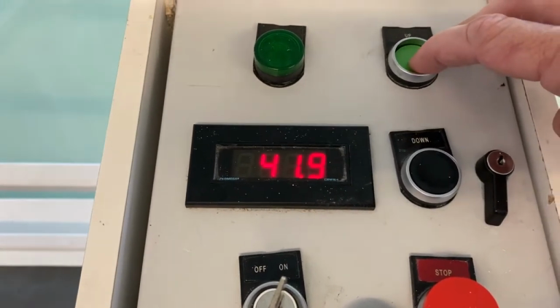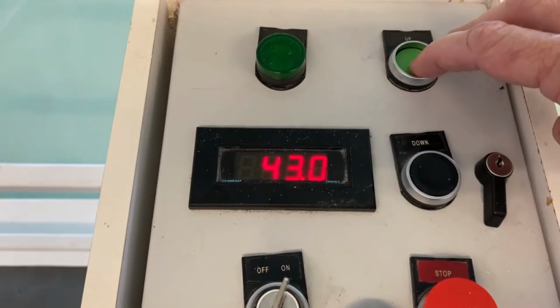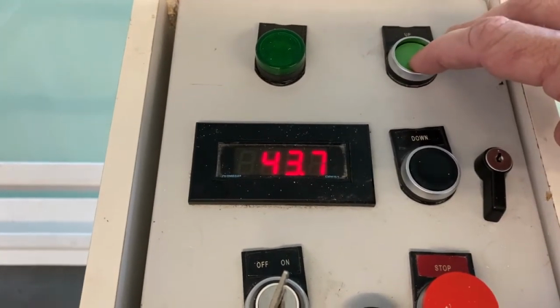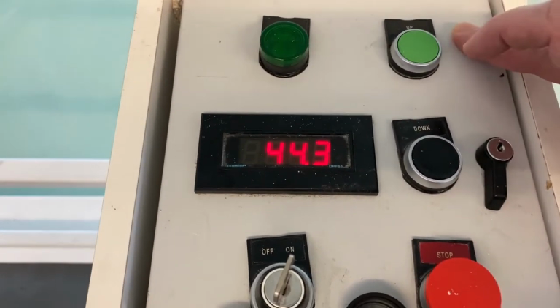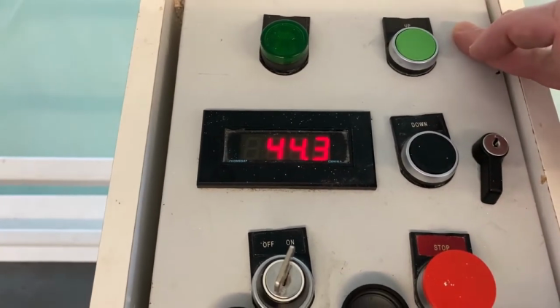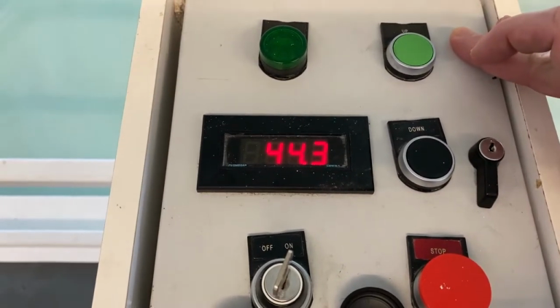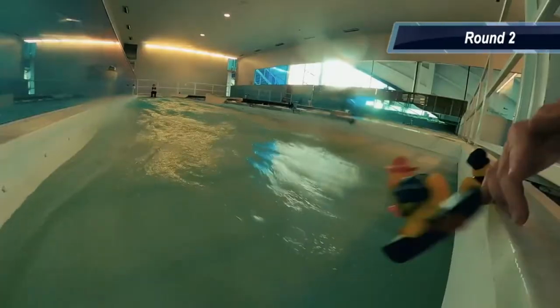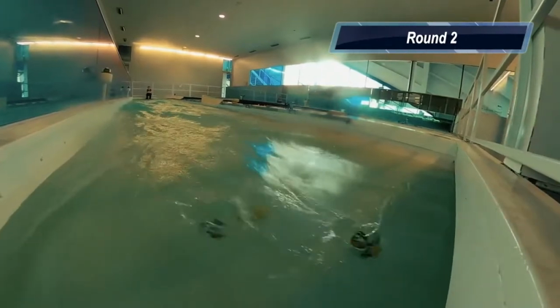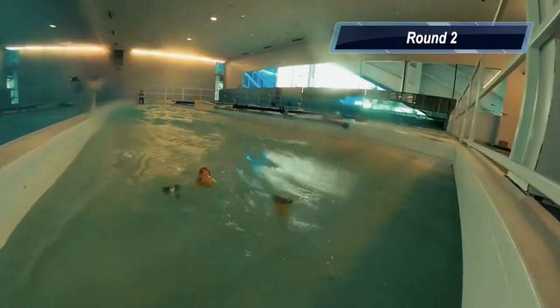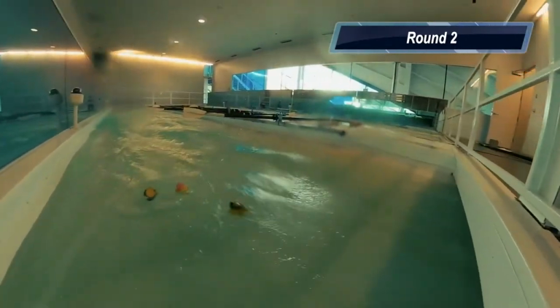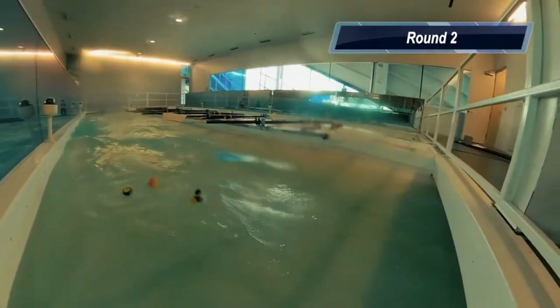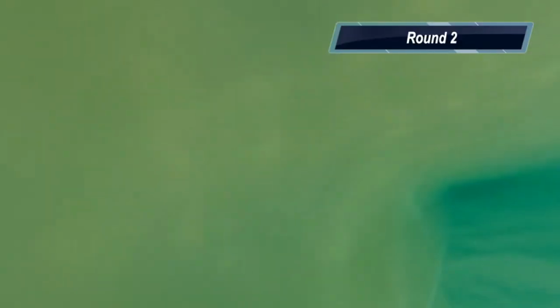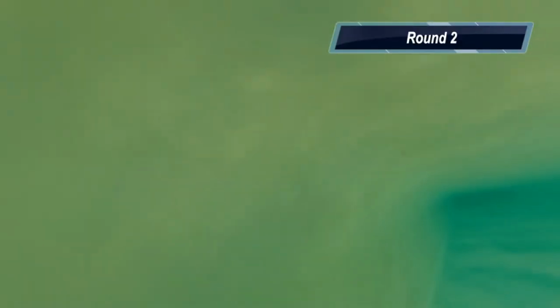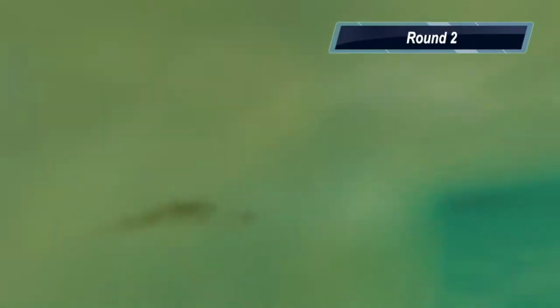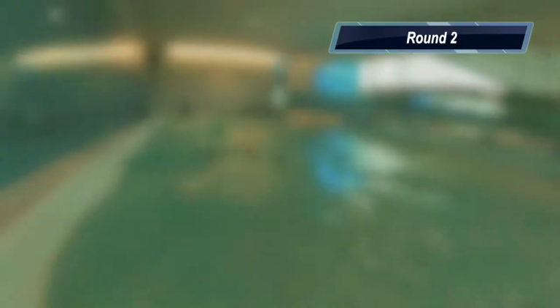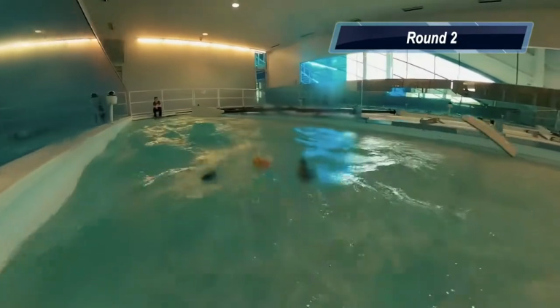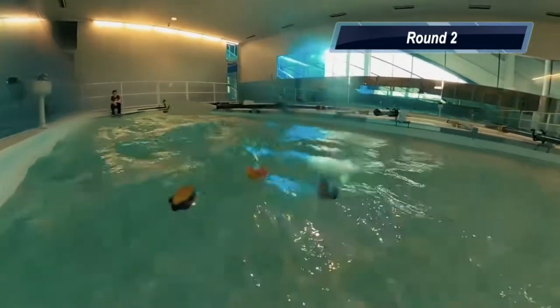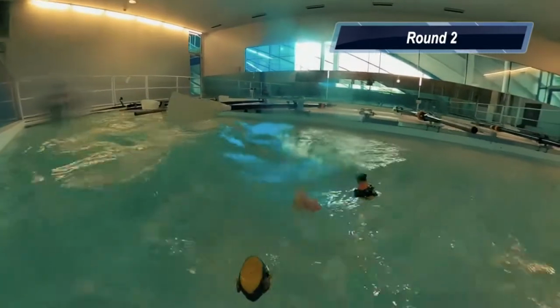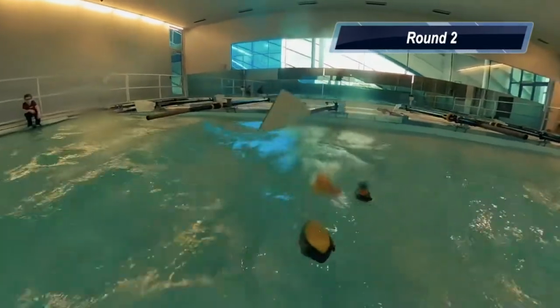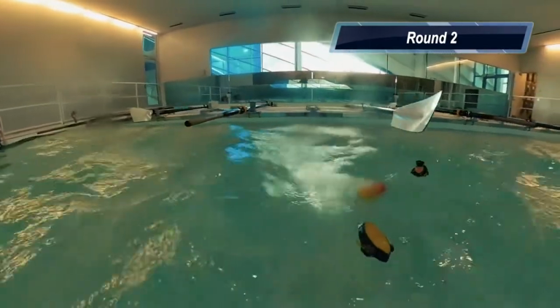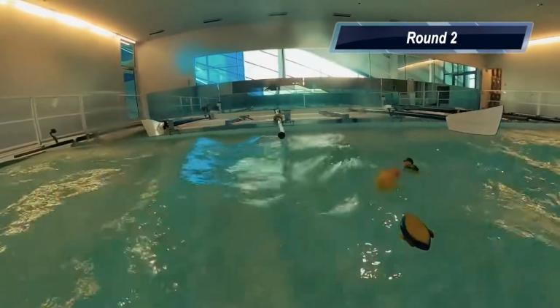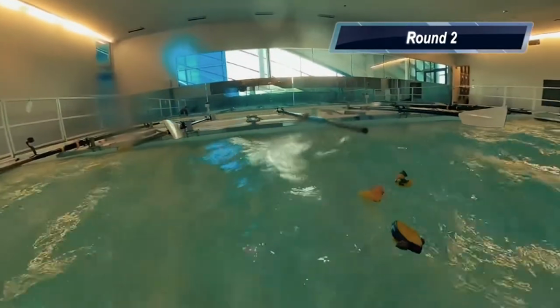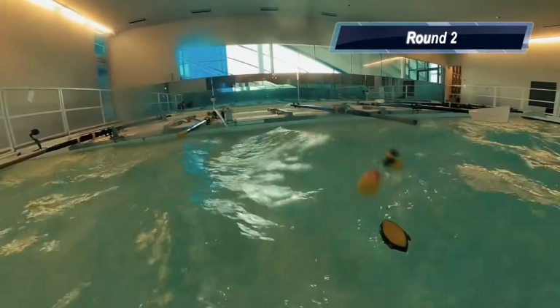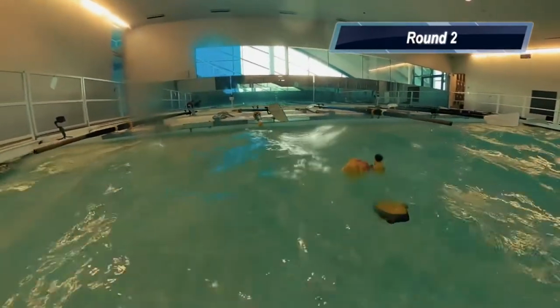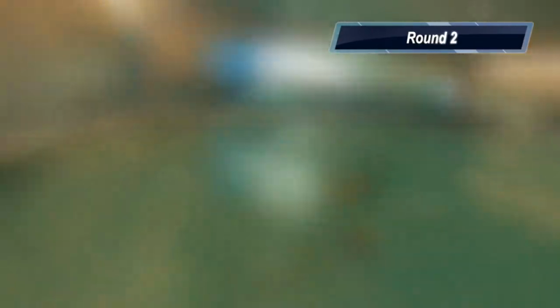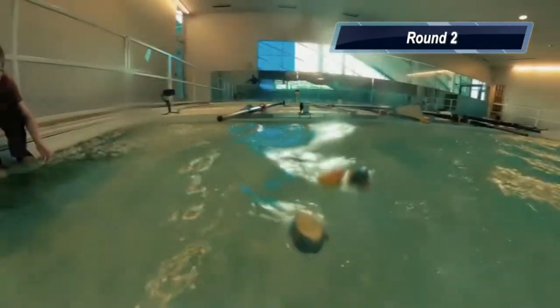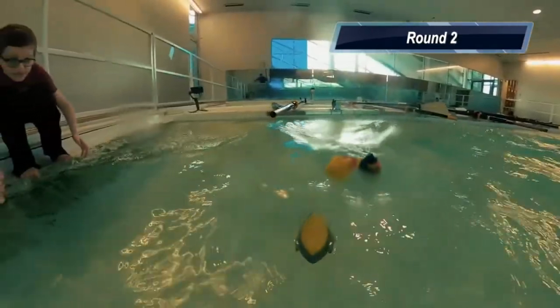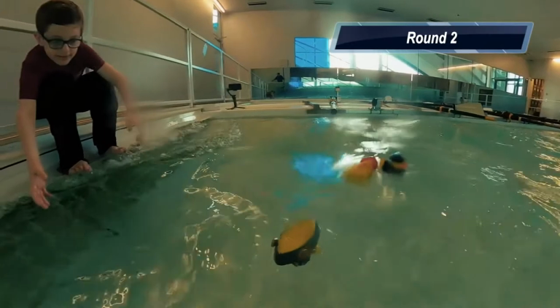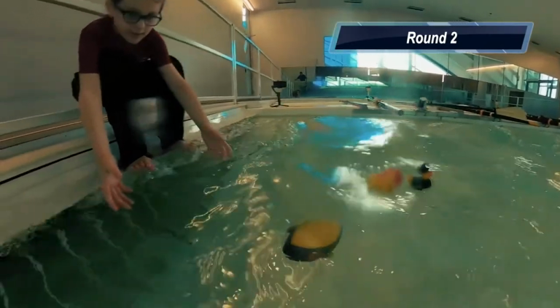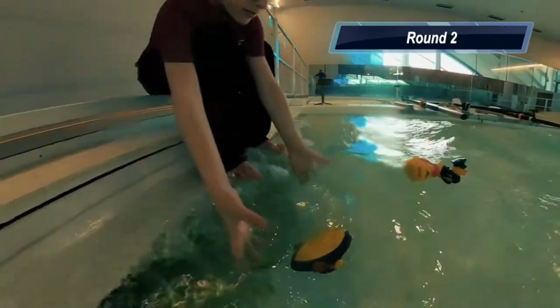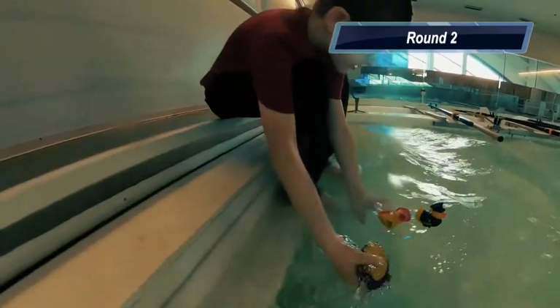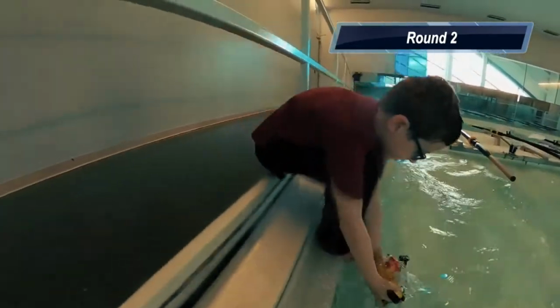Let's take it up a little higher. A little higher.